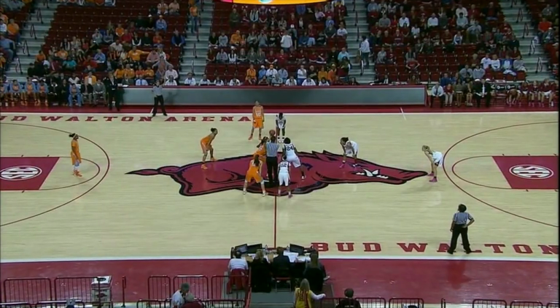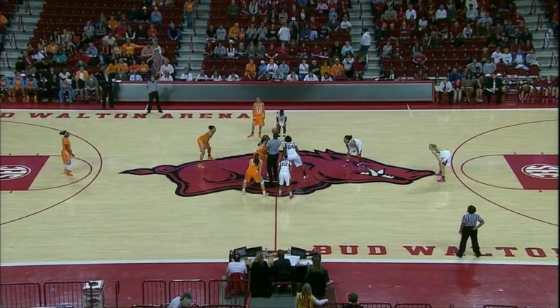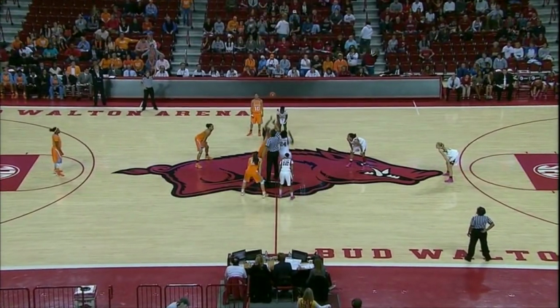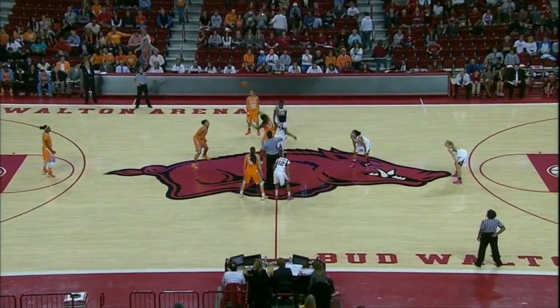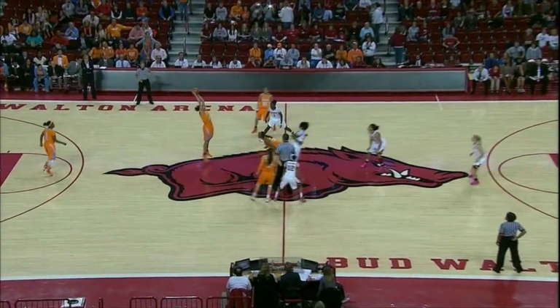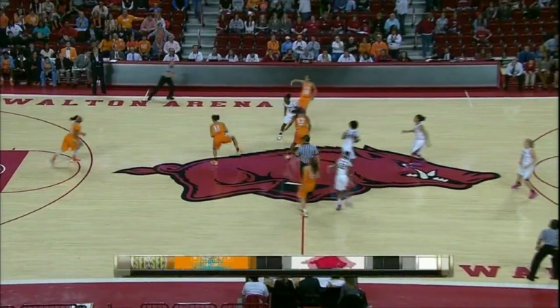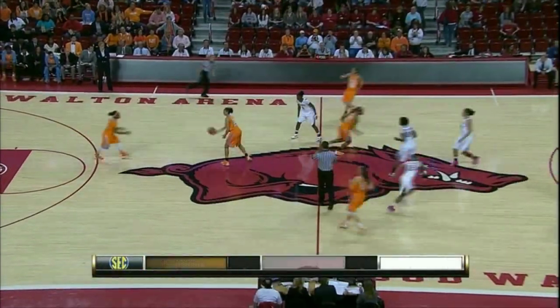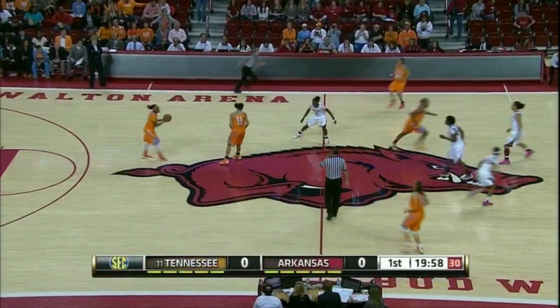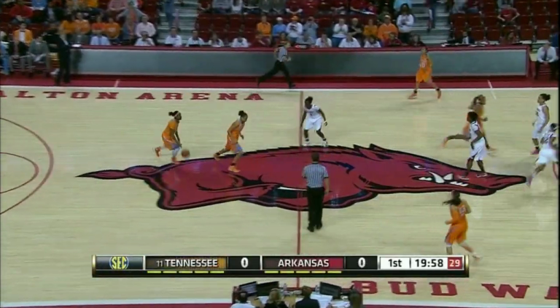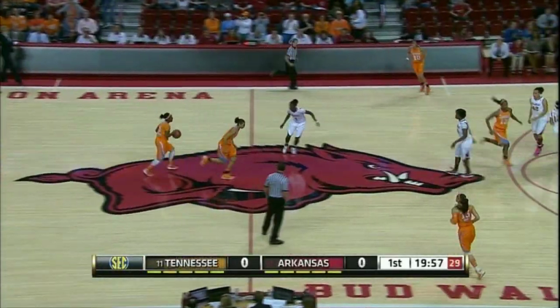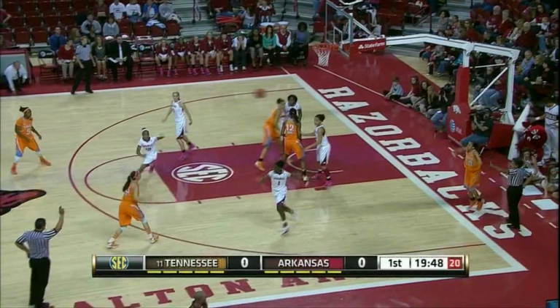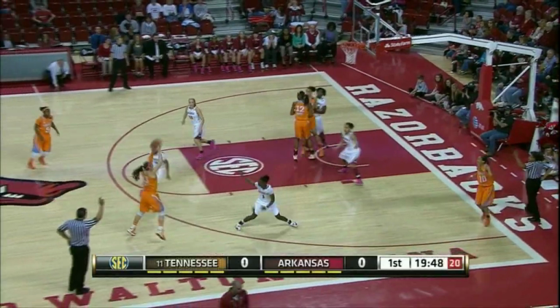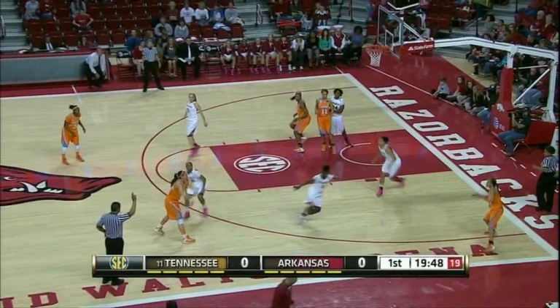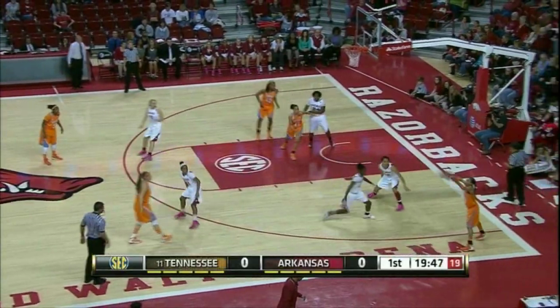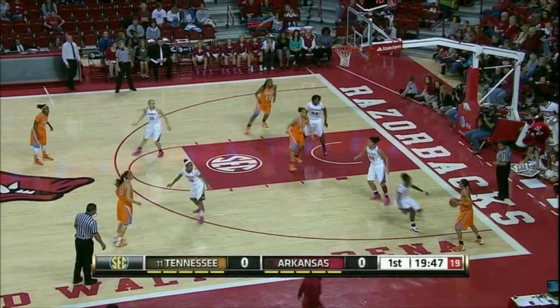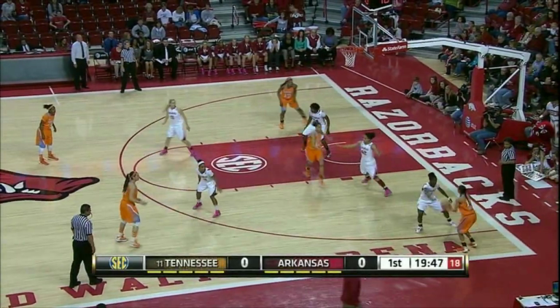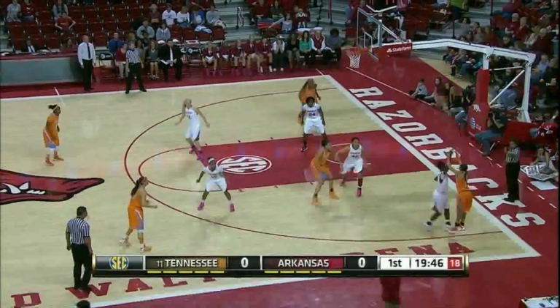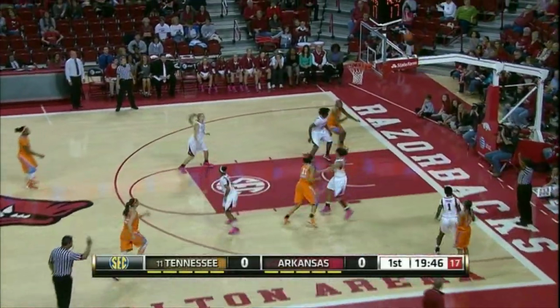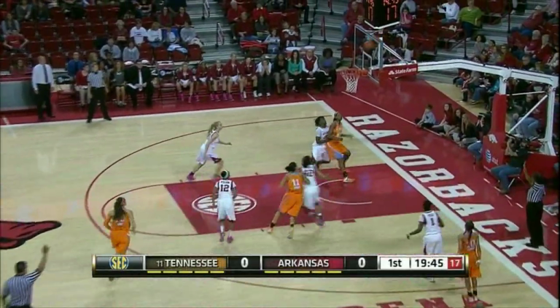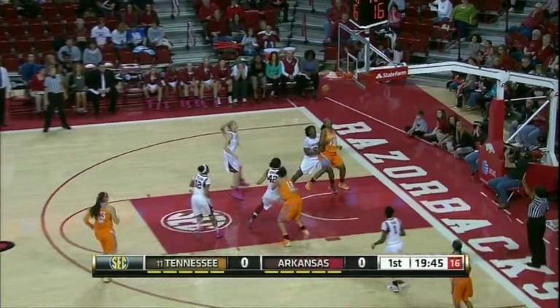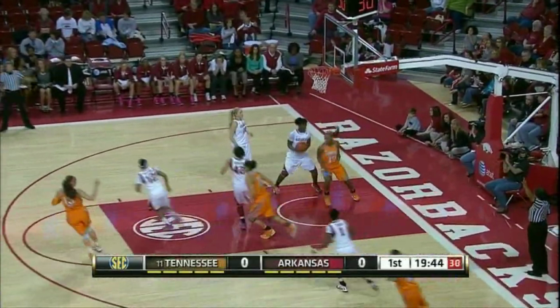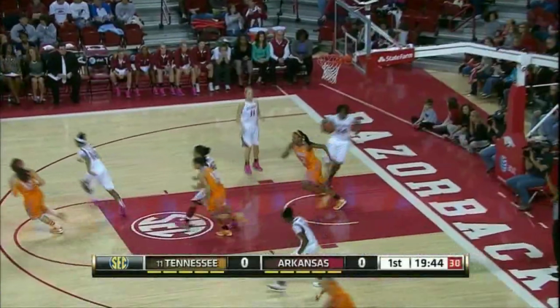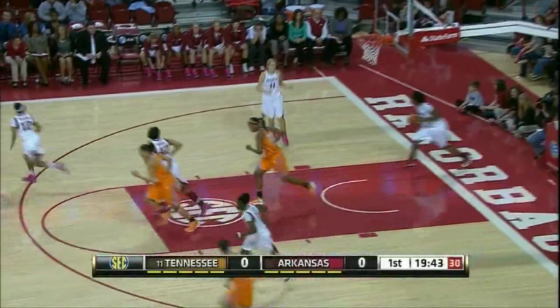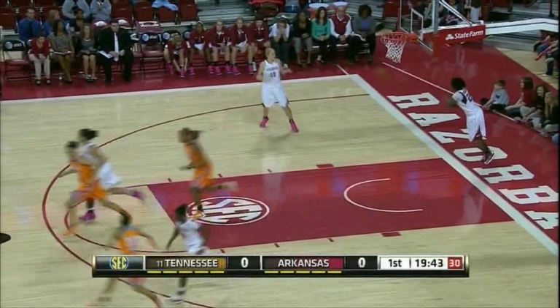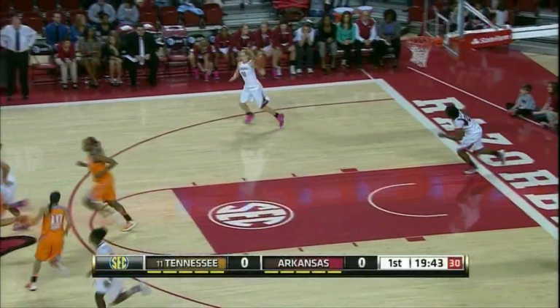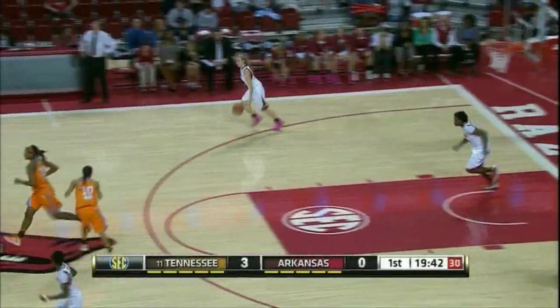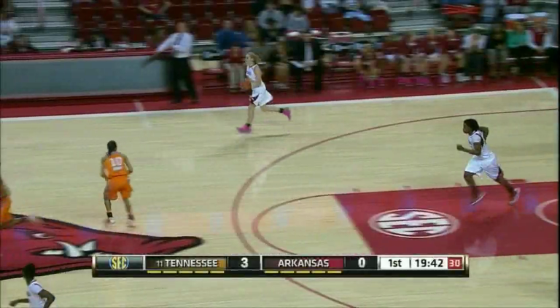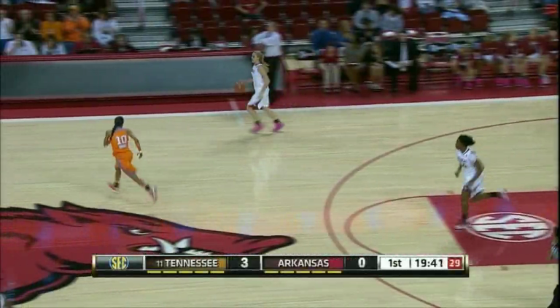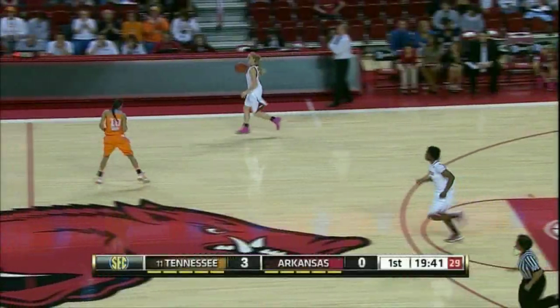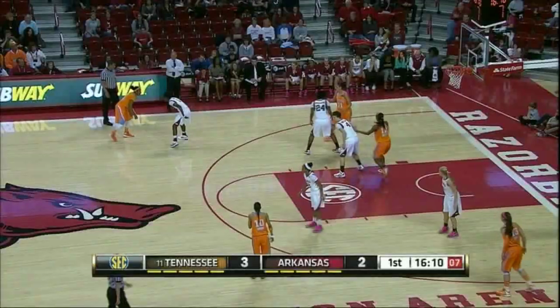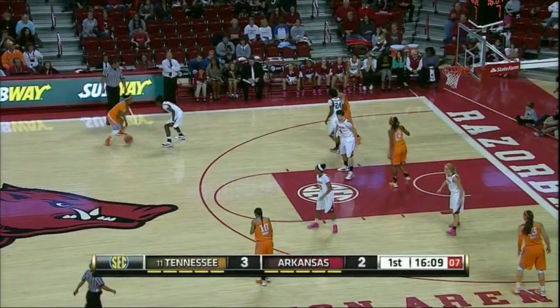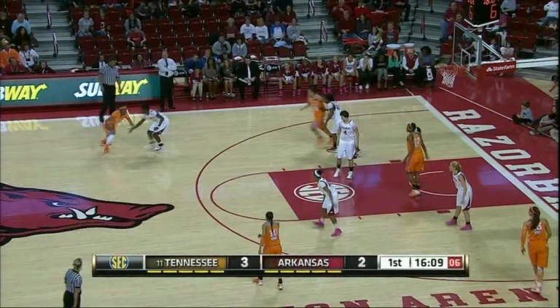Opening tip in backcourt, controlled by Tennessee, so the Lady Vols have it first. Inbounds pass, Spaney right side of the circle to Simmons in the right corner, fires a three-pointer and hits it. Megan Simmons with a three, shock pocket seven.